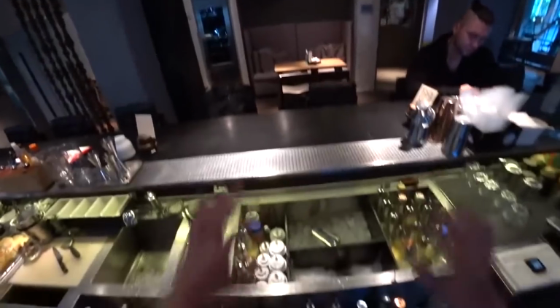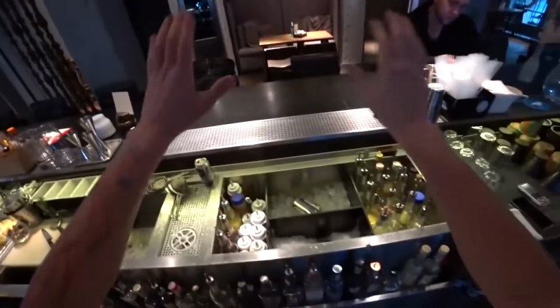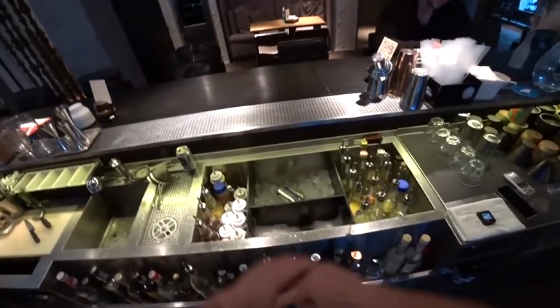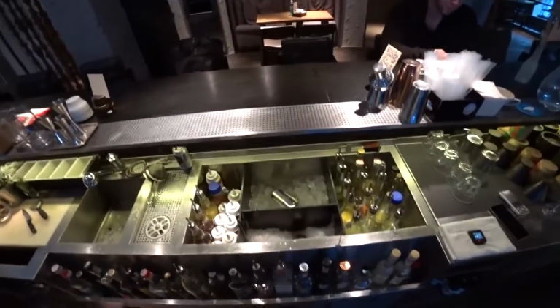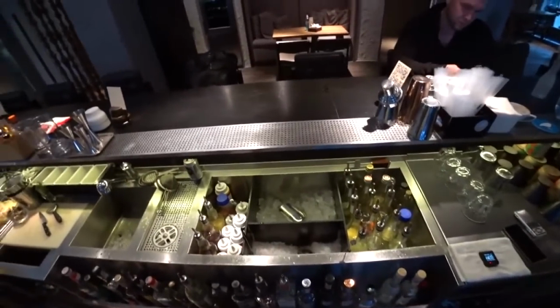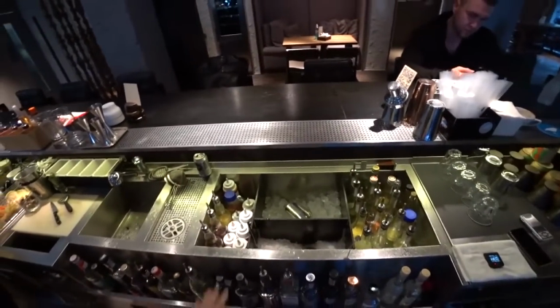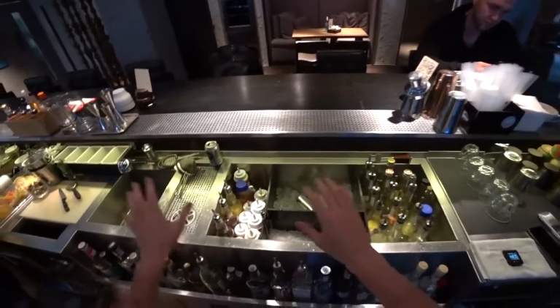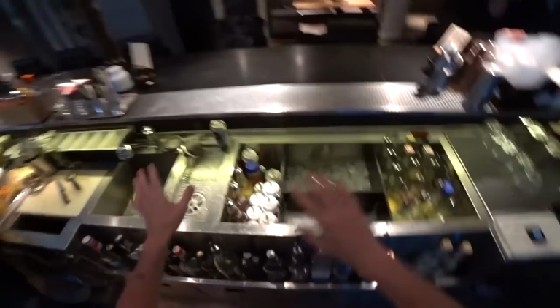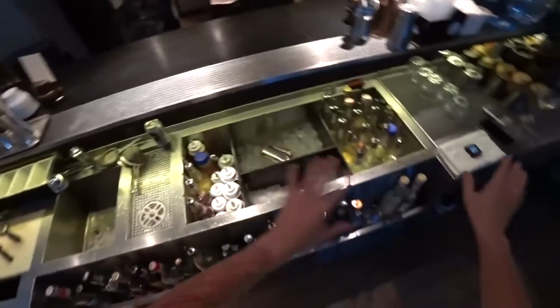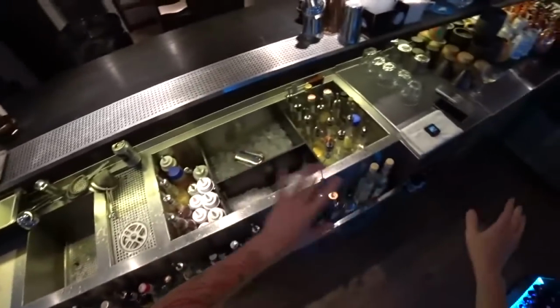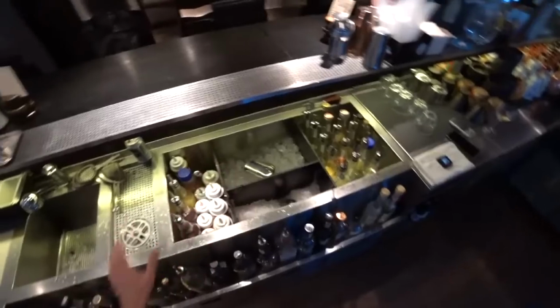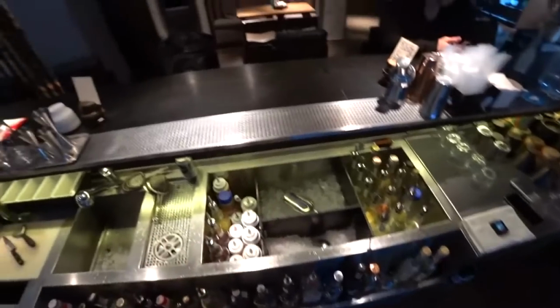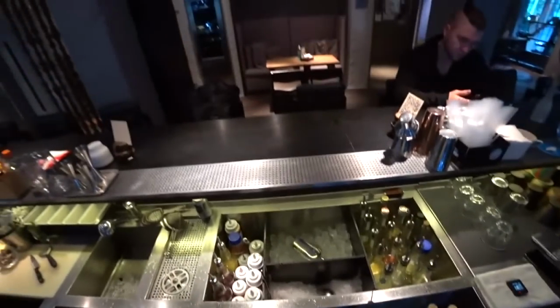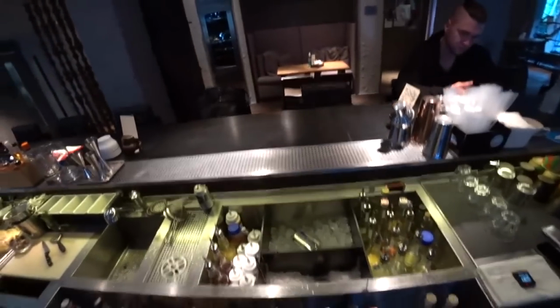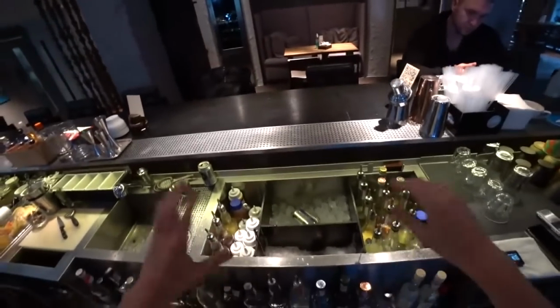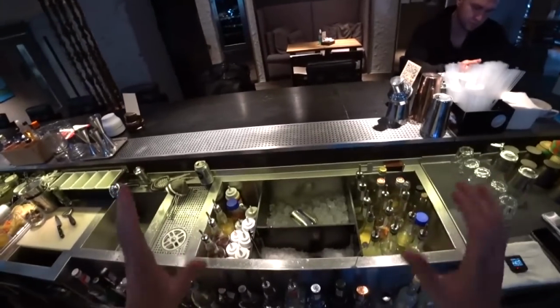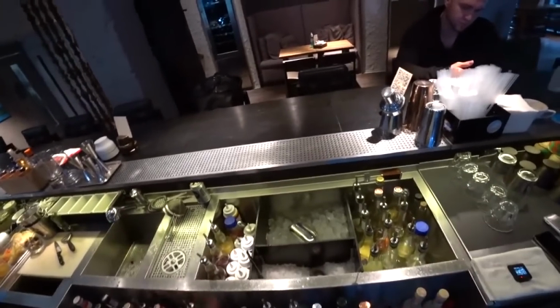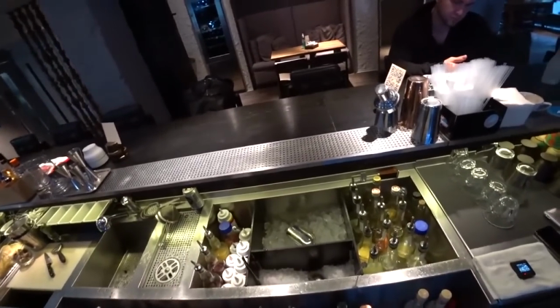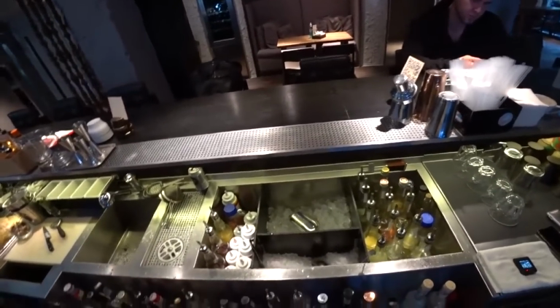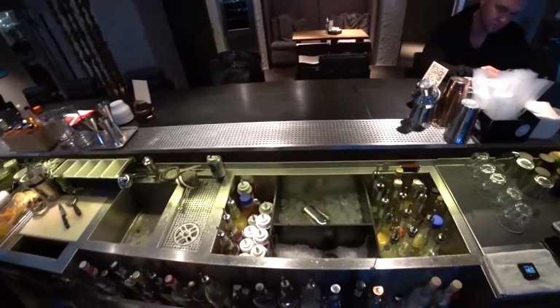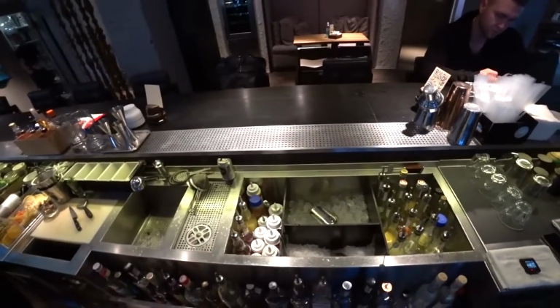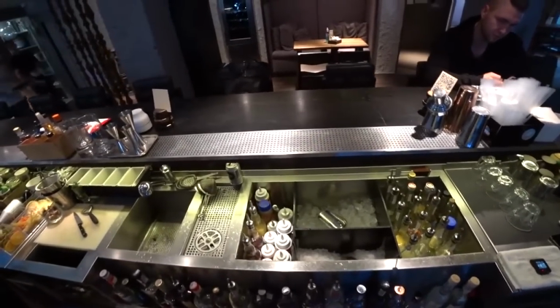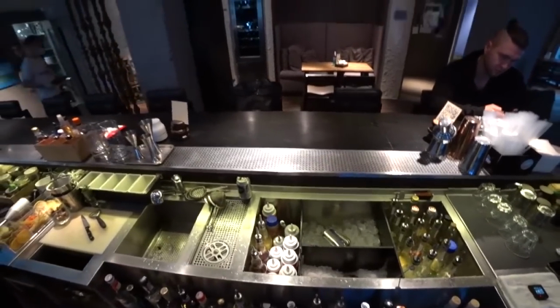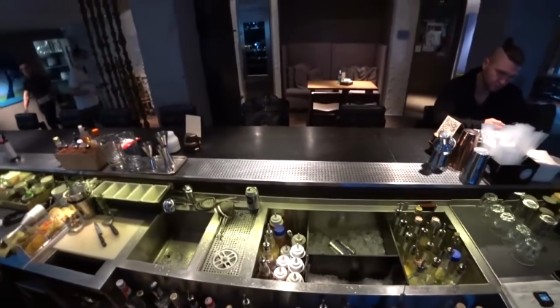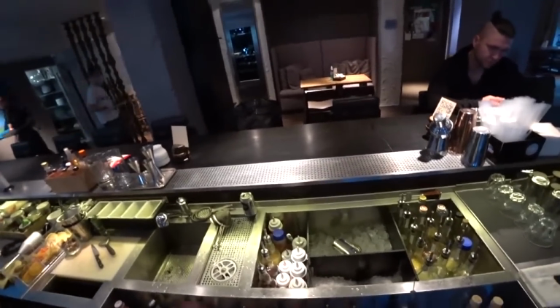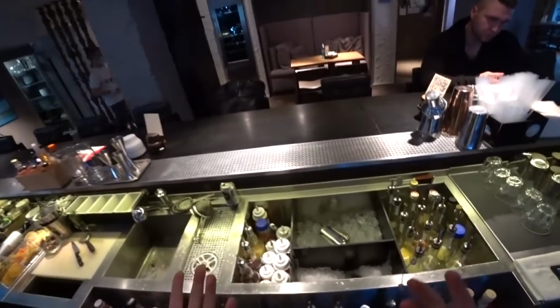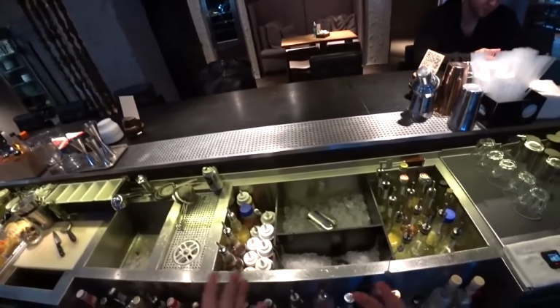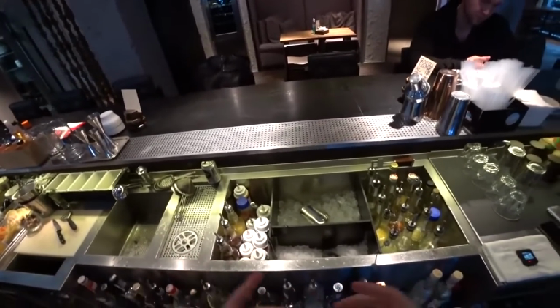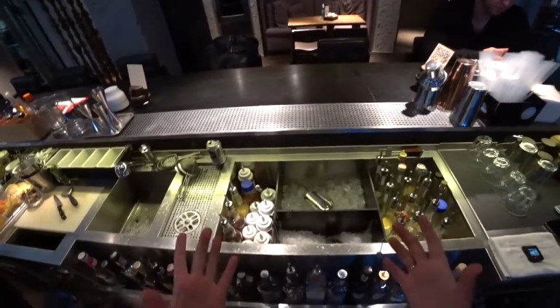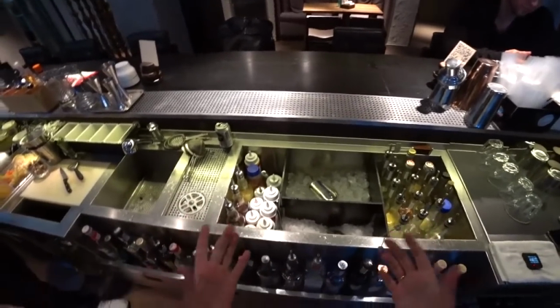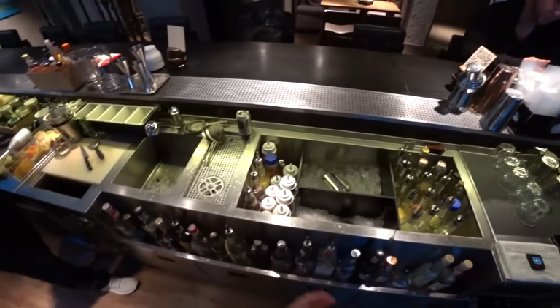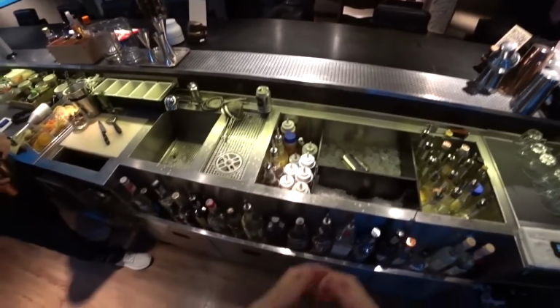Hello everyone! Today I'm at the bar with restaurant, as you can see, and today I'm going to show you how to make a cheesy honey cocktail.